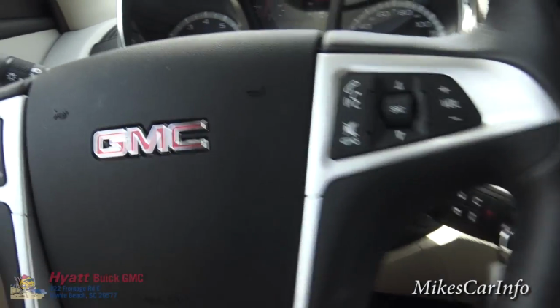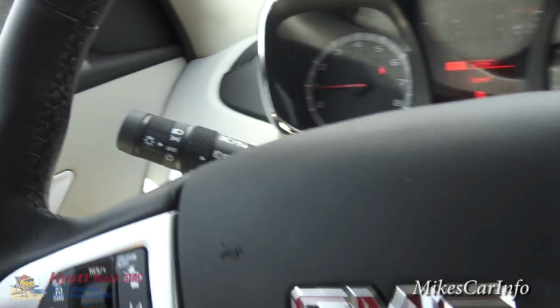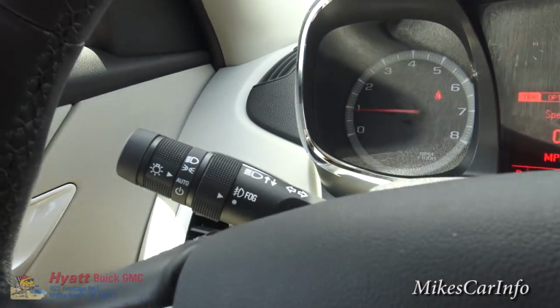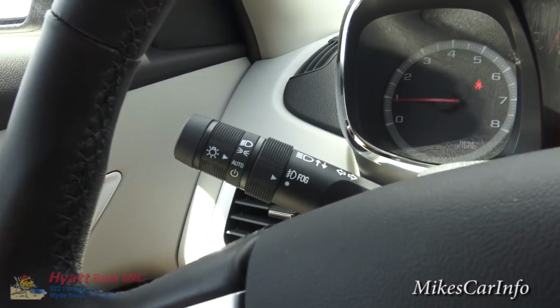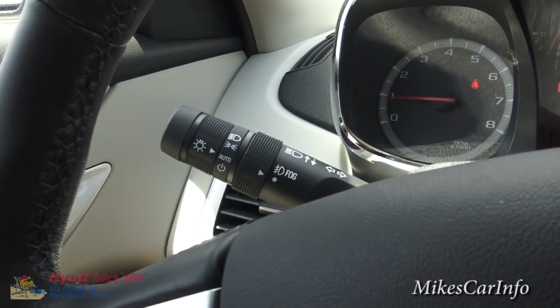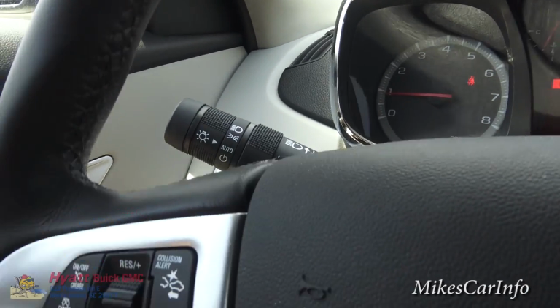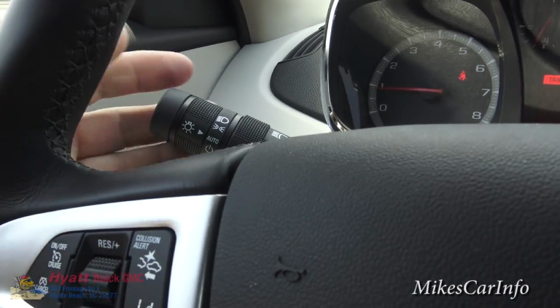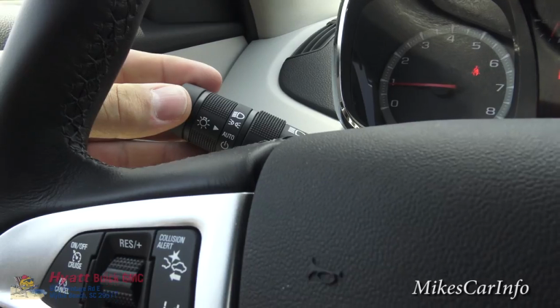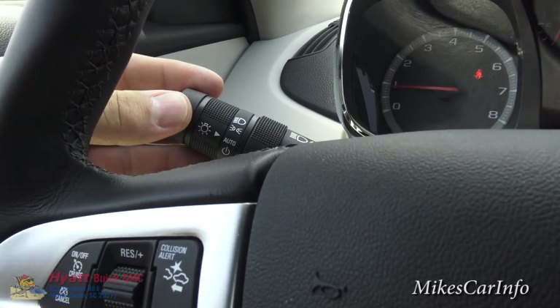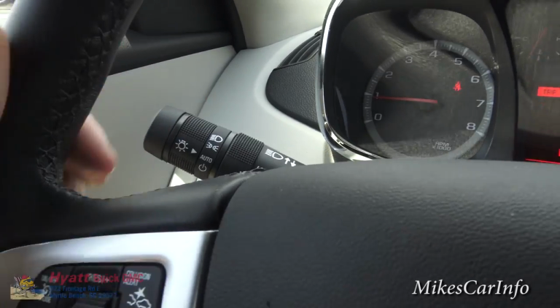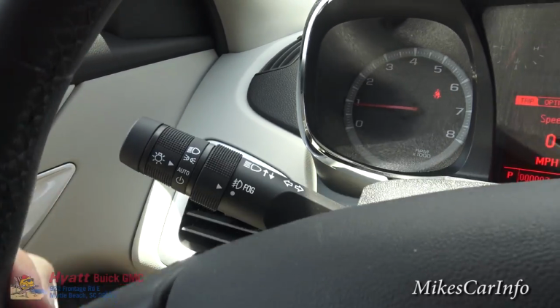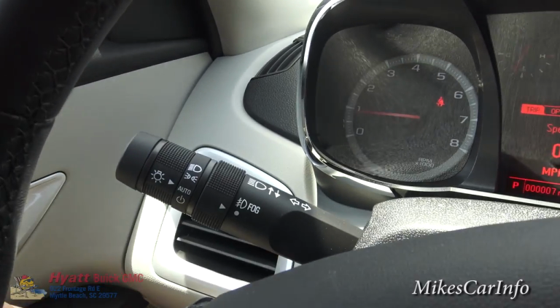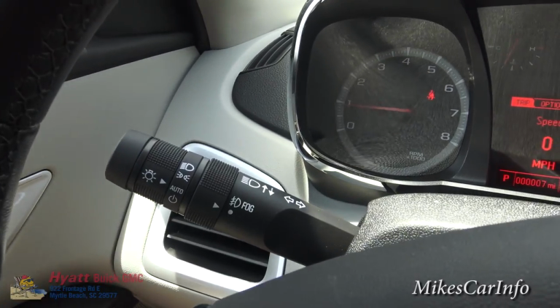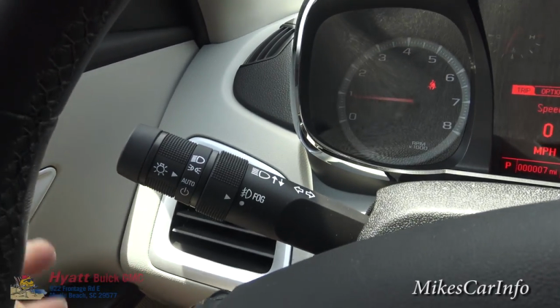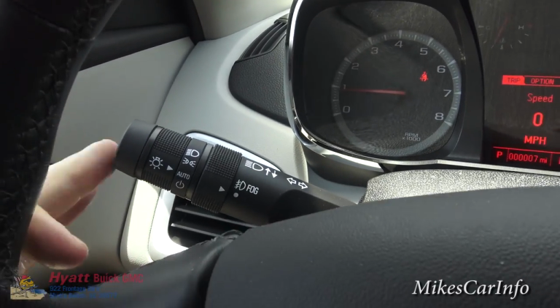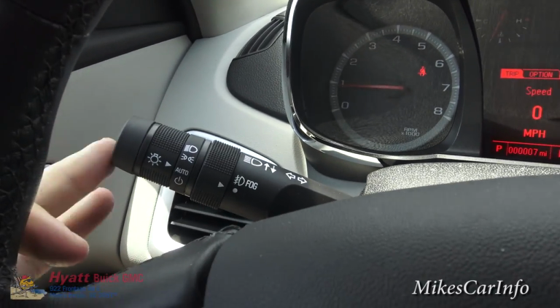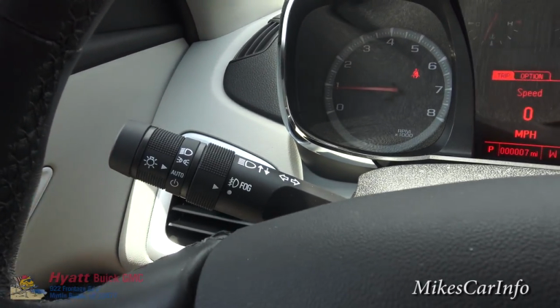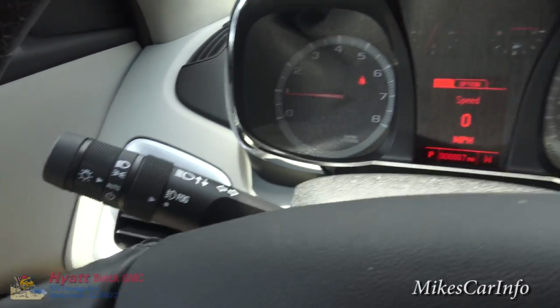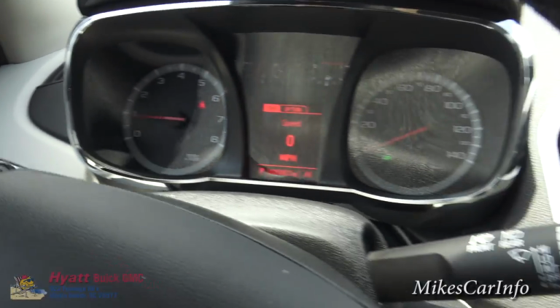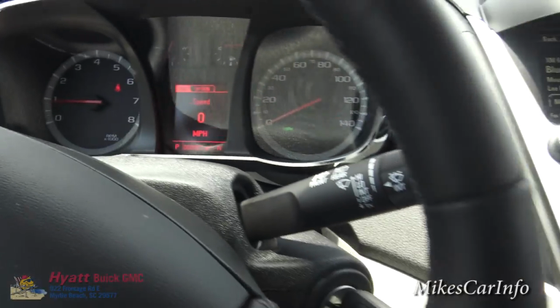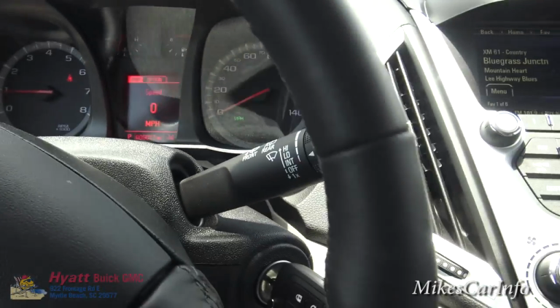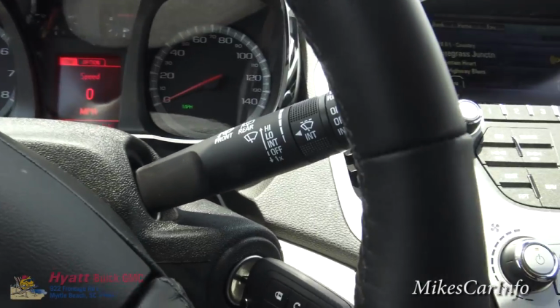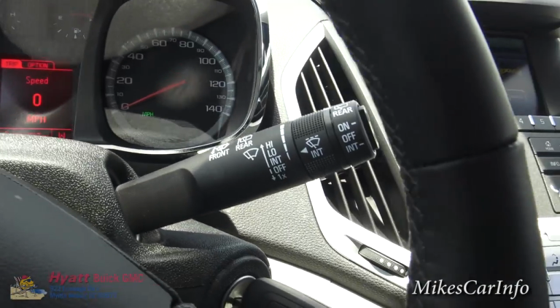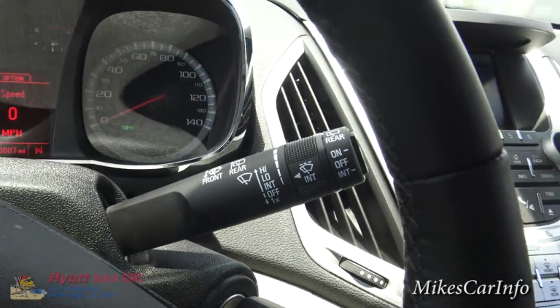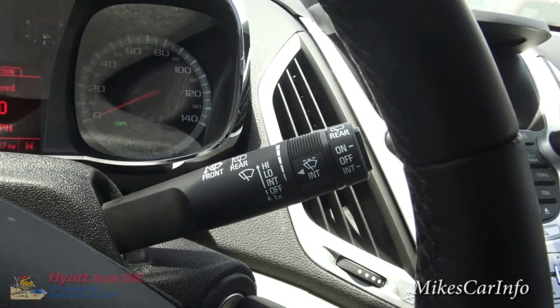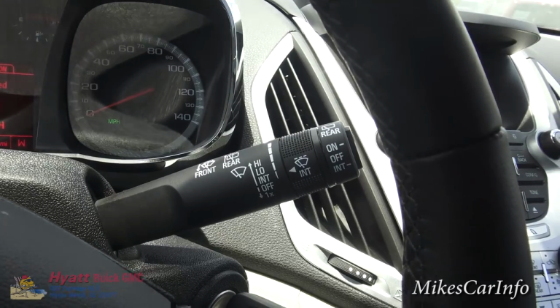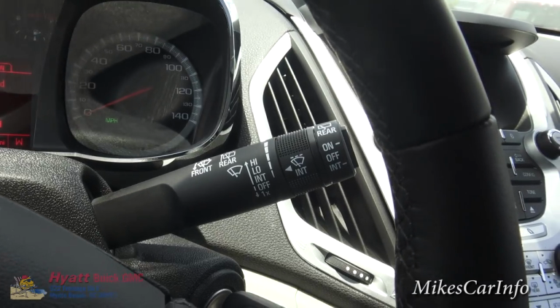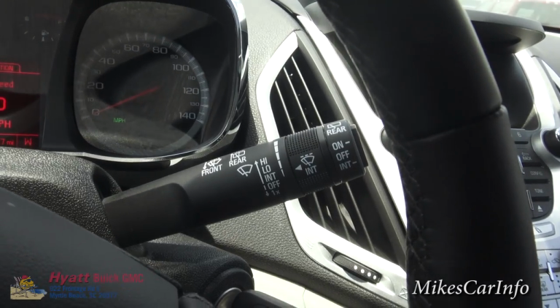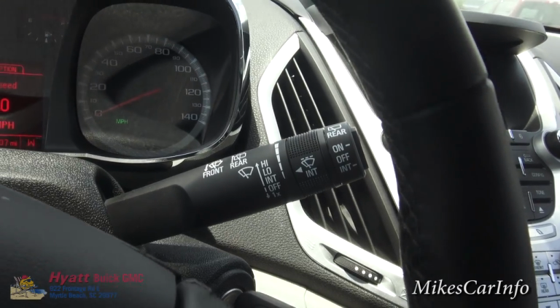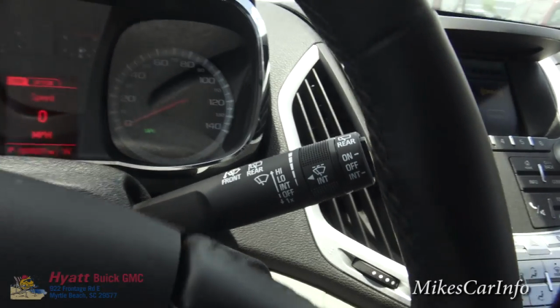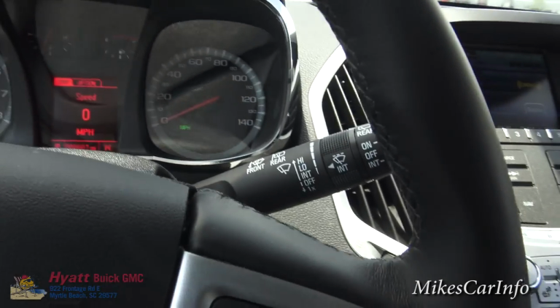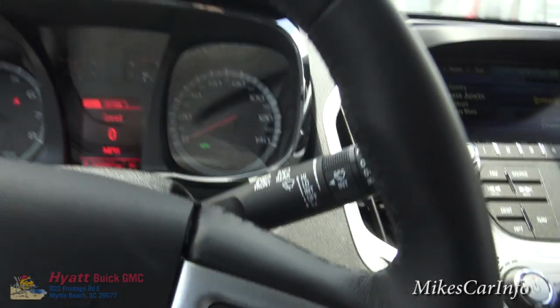You do have your headlight controls and turn signal controls on that side, and on this side your windshield wipers and all that good stuff, front and back.